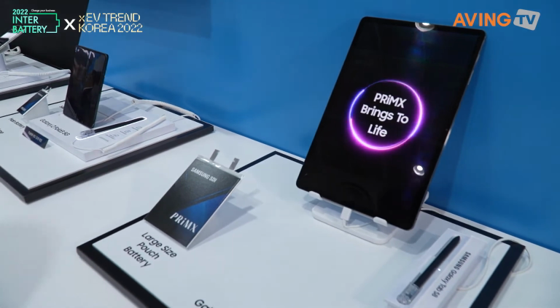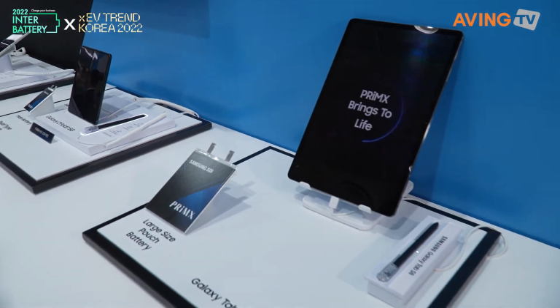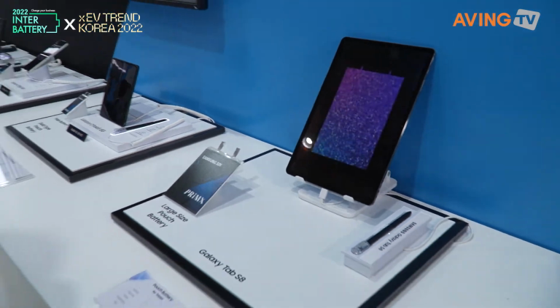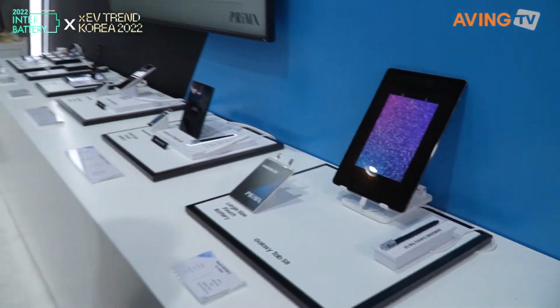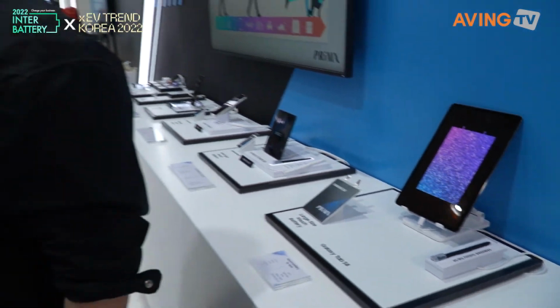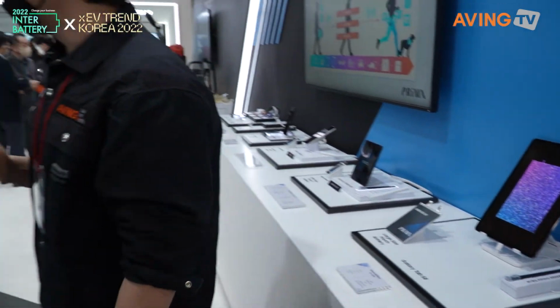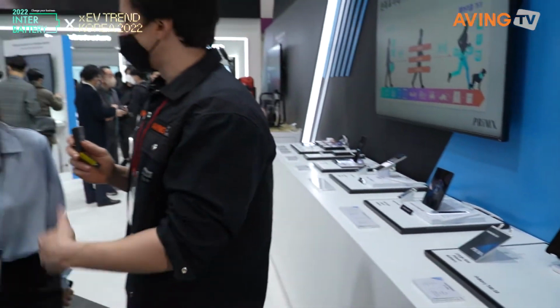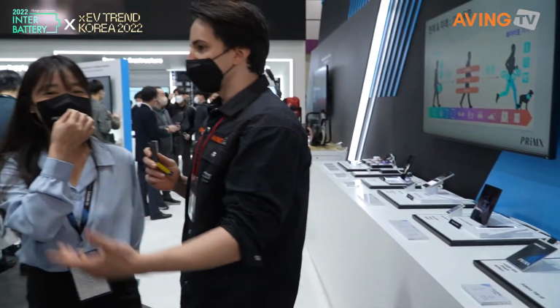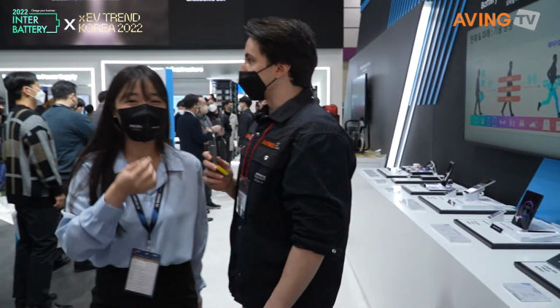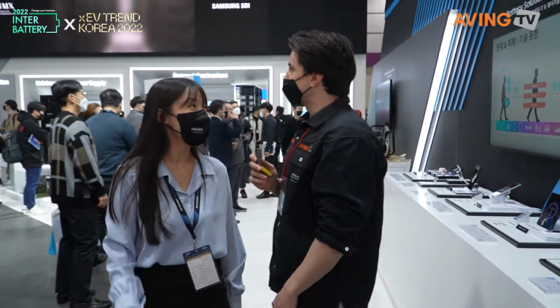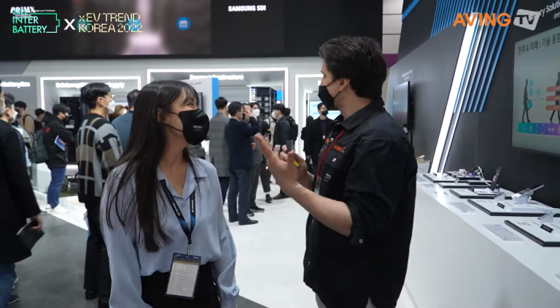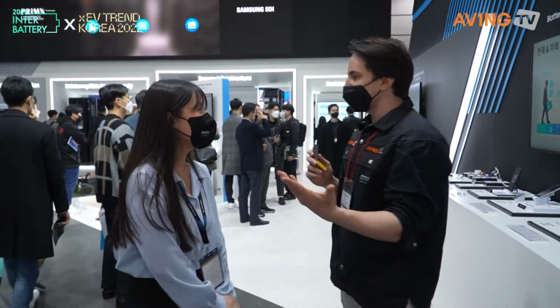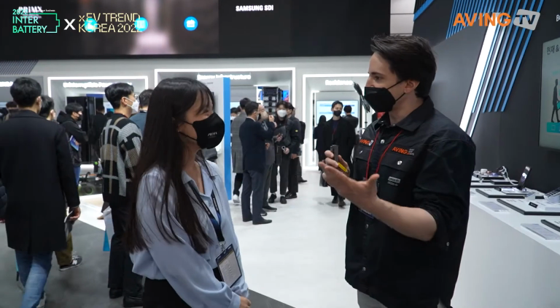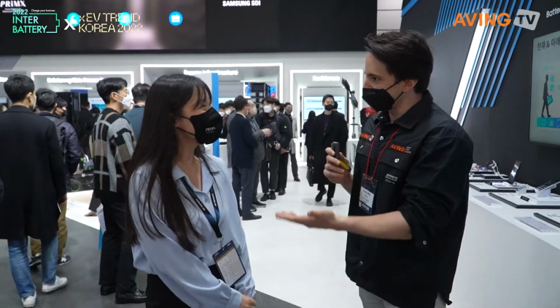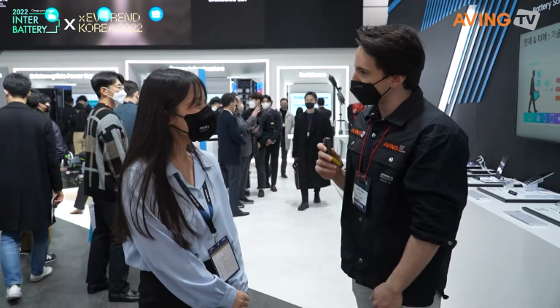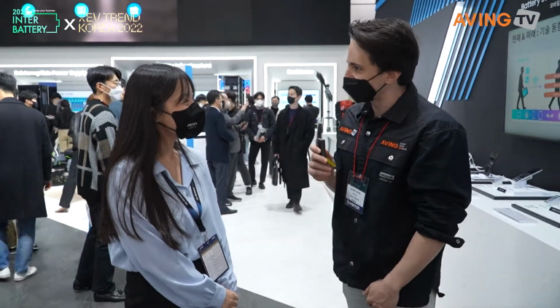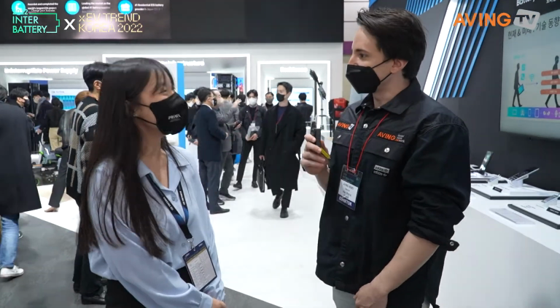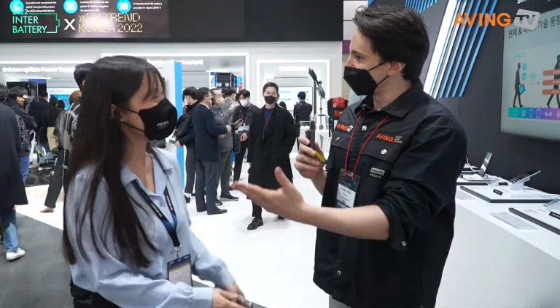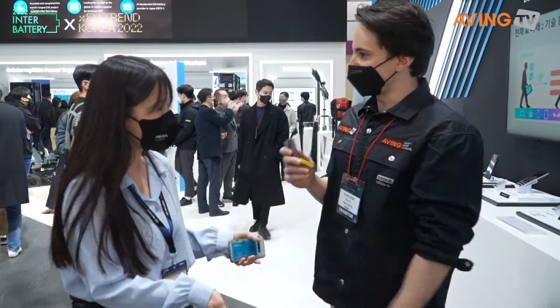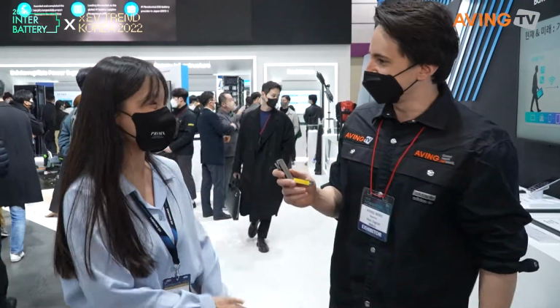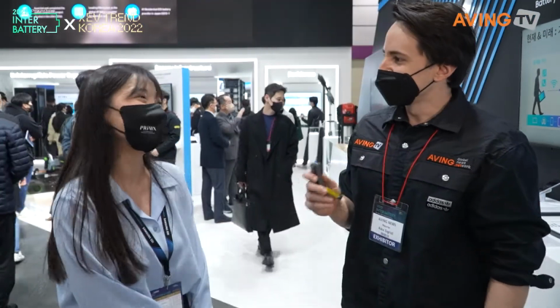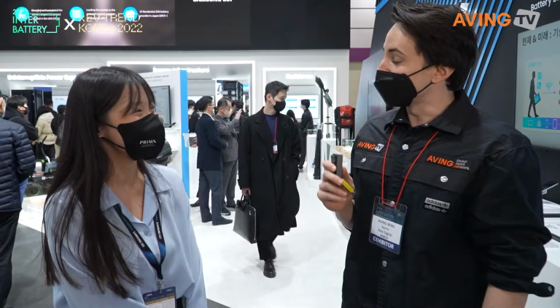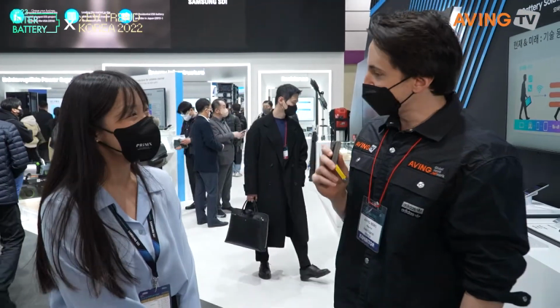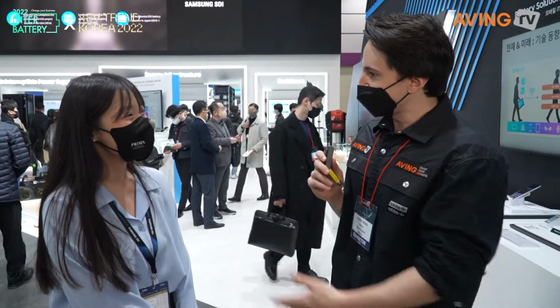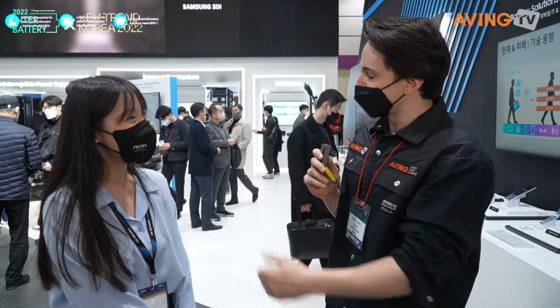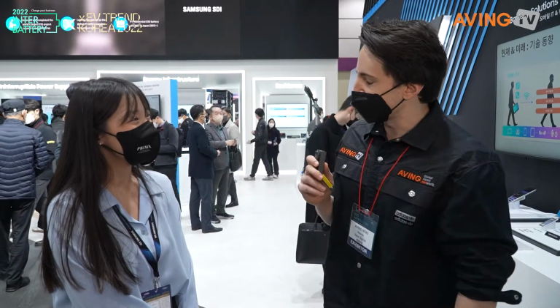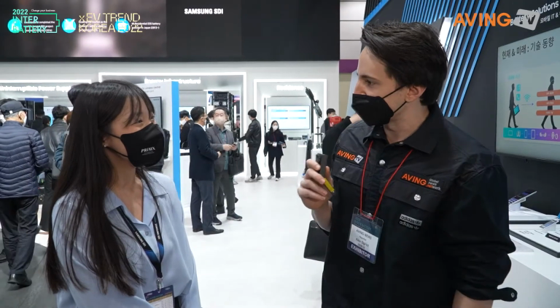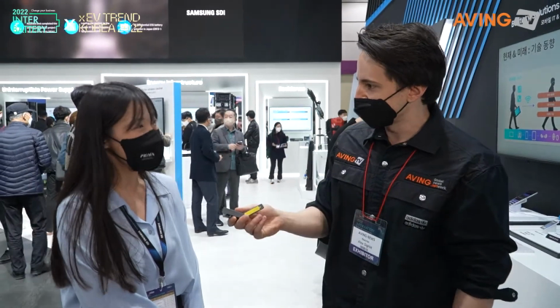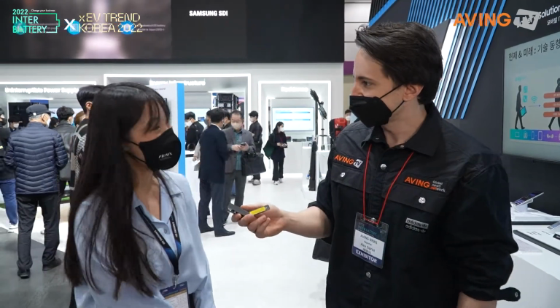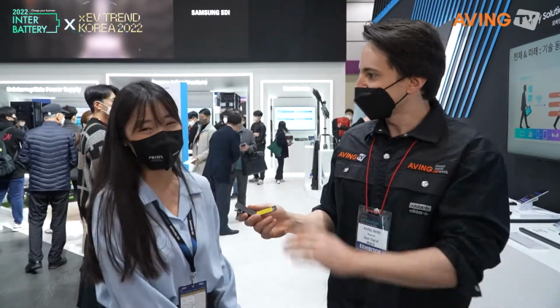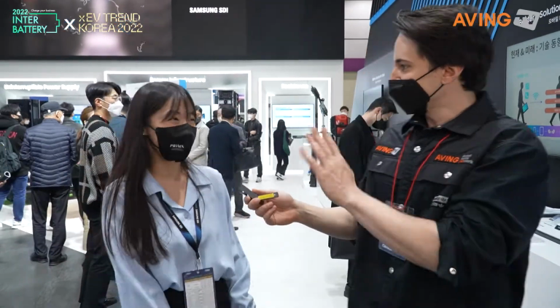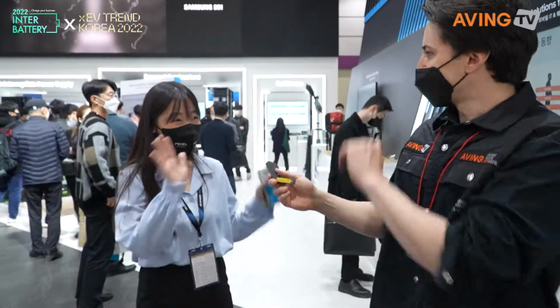Thank you so much for showing me around. I love the display and everything that's here, and I really appreciate hearing about it all. We'll see you again at the next conference. Thank you for visiting us. Bye.